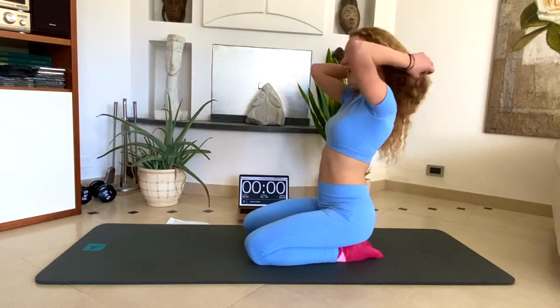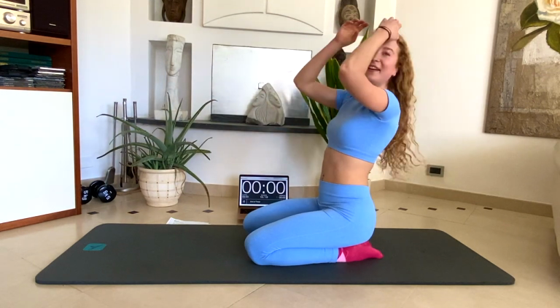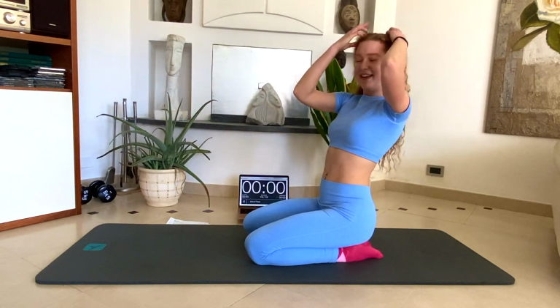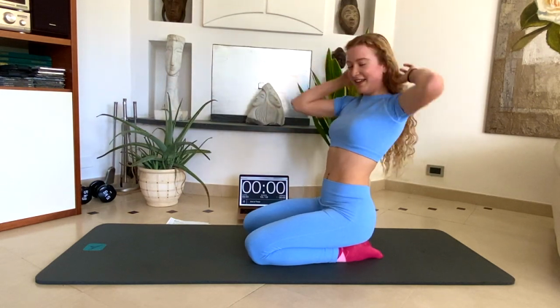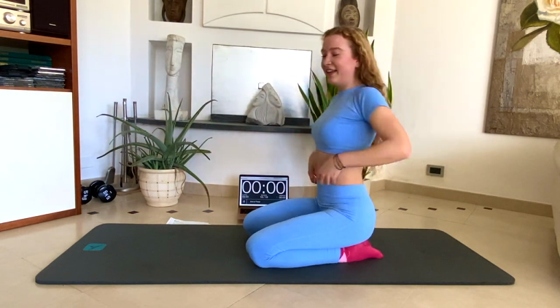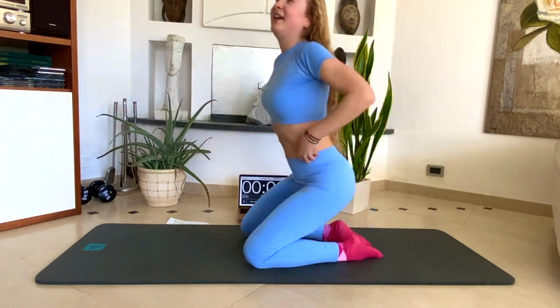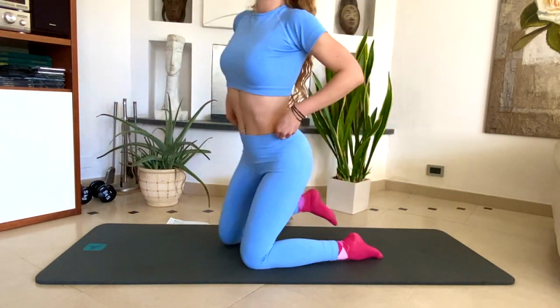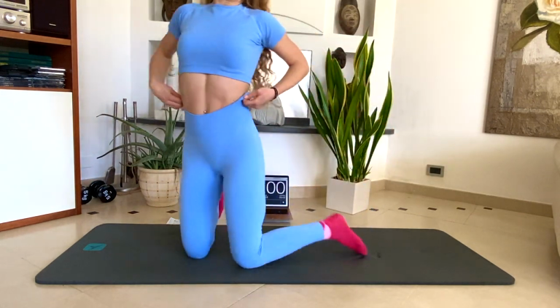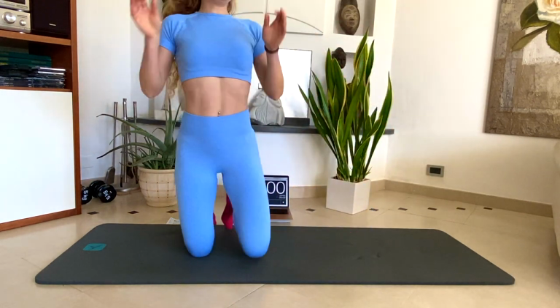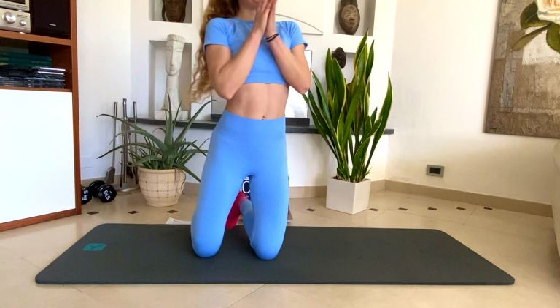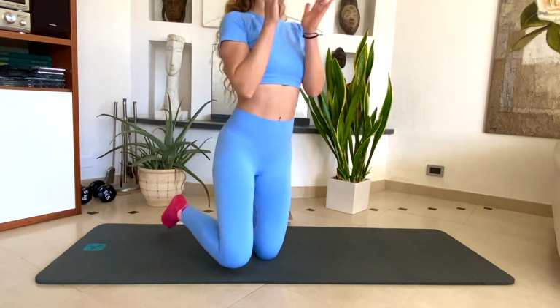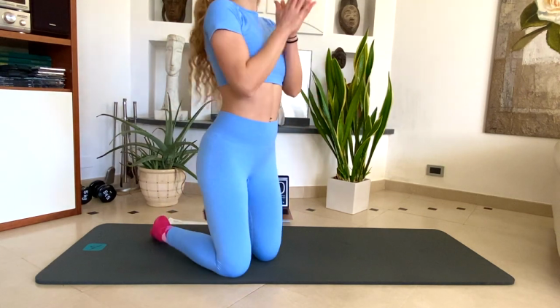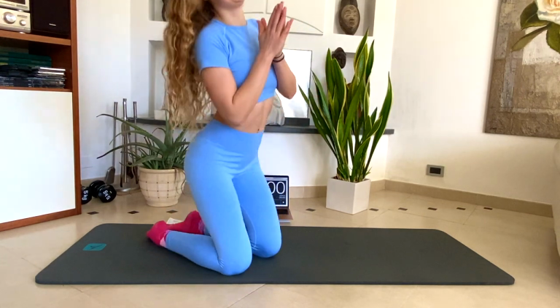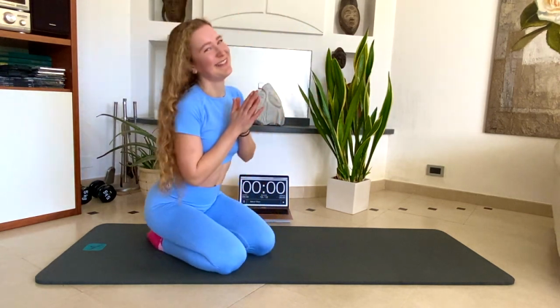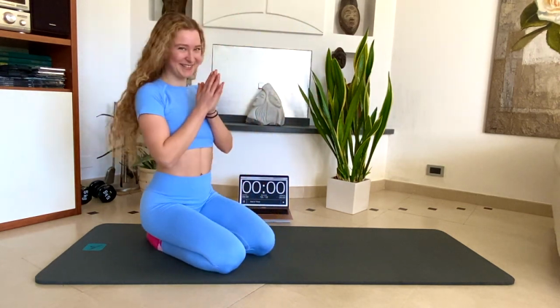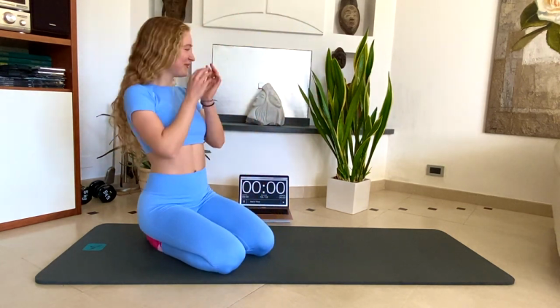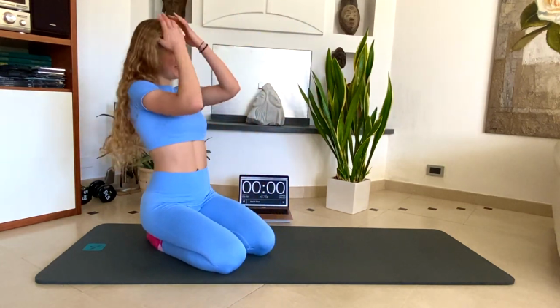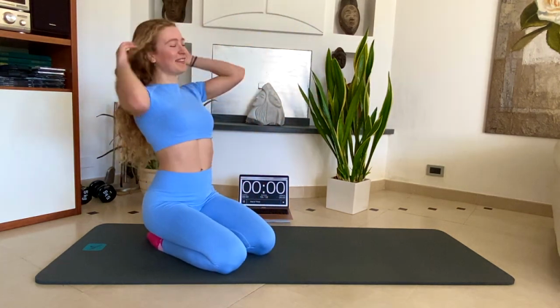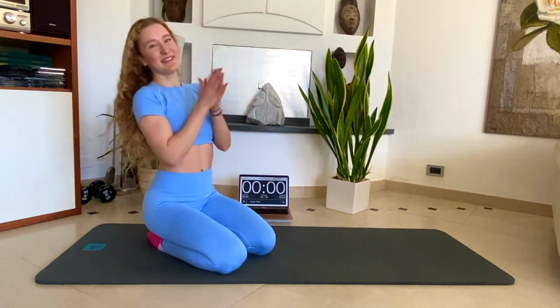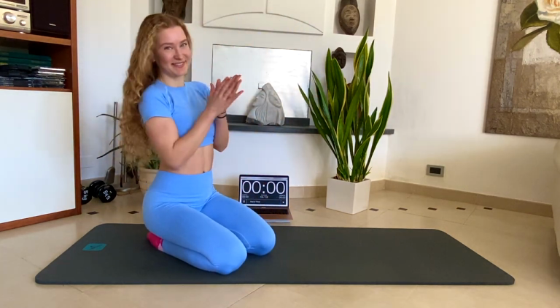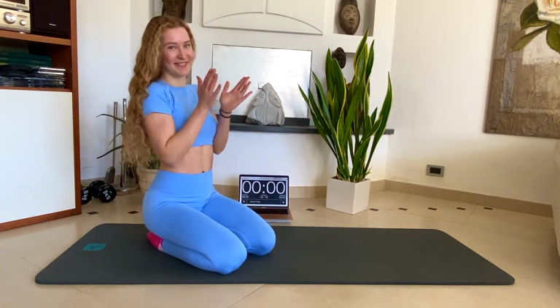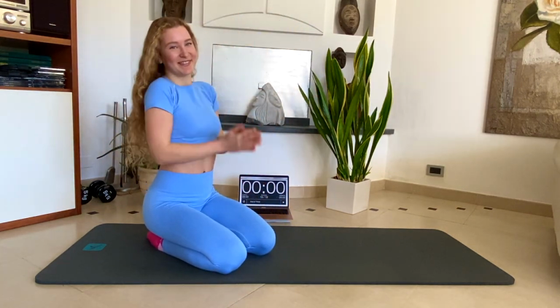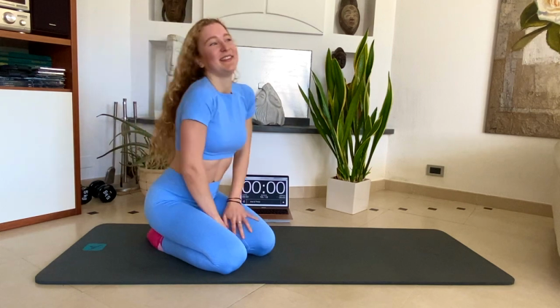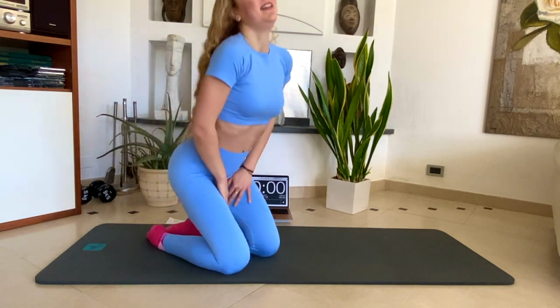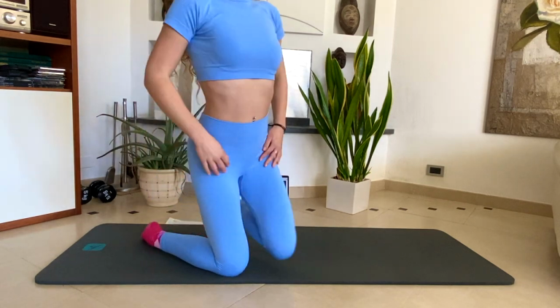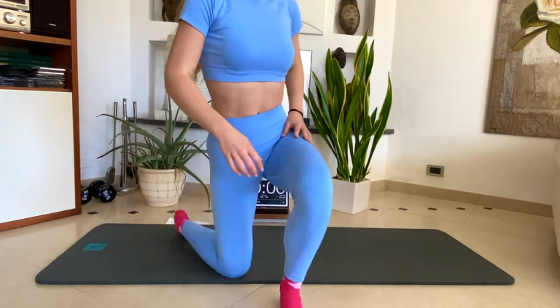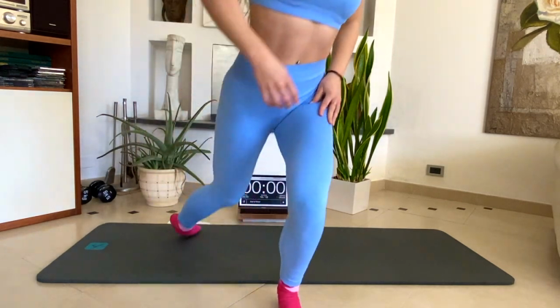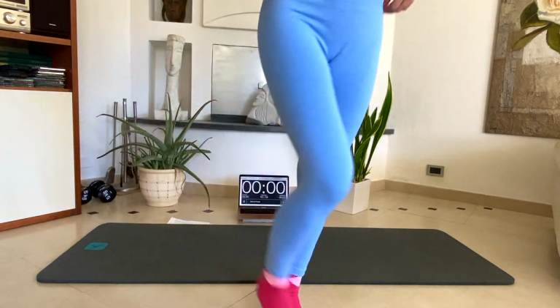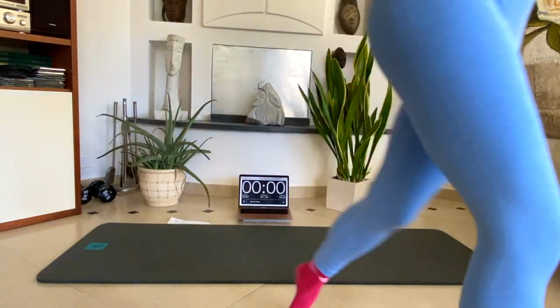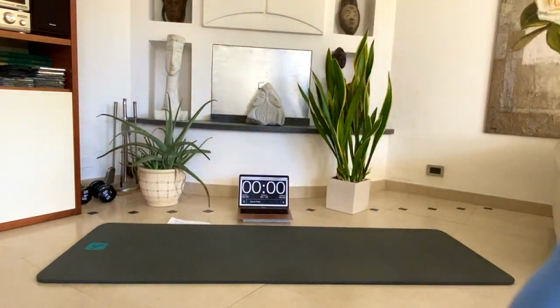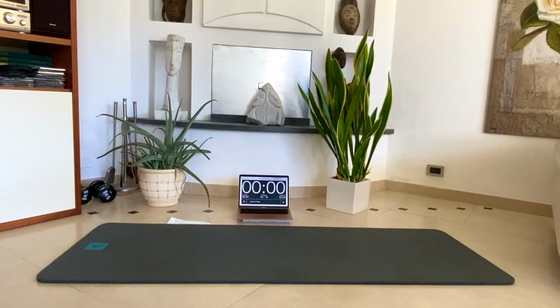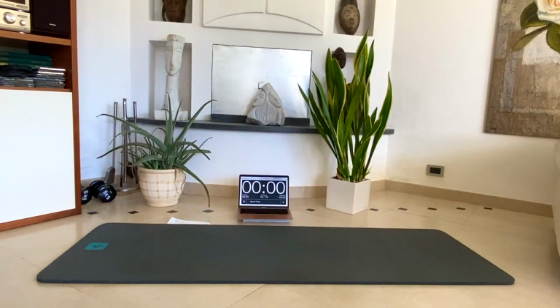Oh my god, guys, we did it! You can repeat this twice for great results. Let me know in the comments or with a like if you want more workouts and my favorite exercises. Bye.